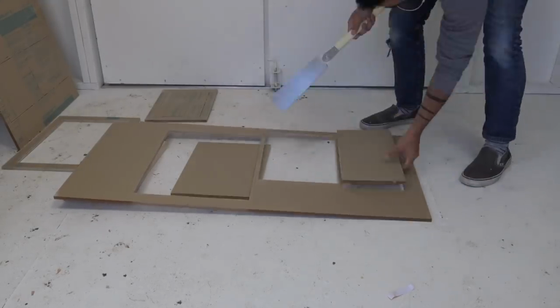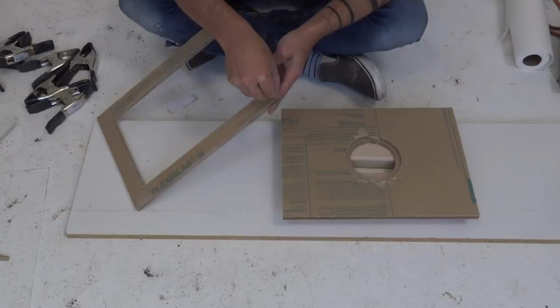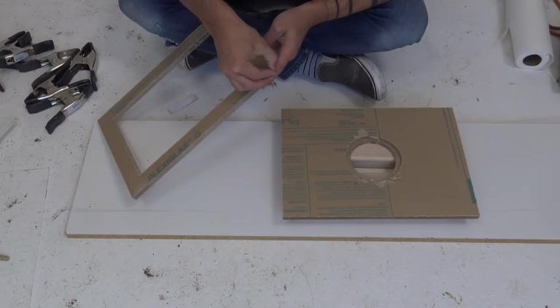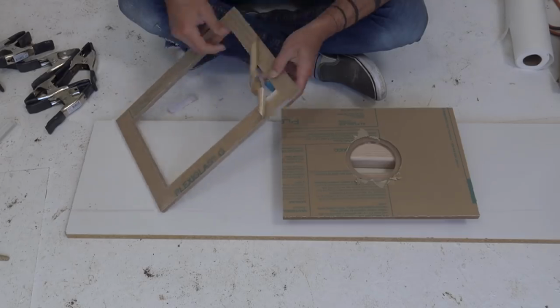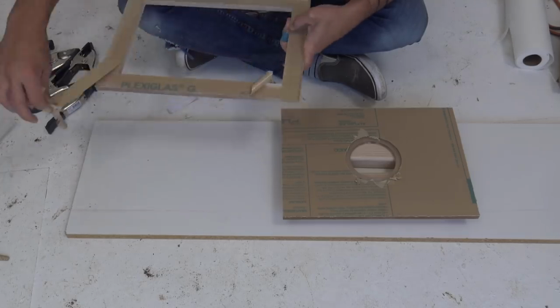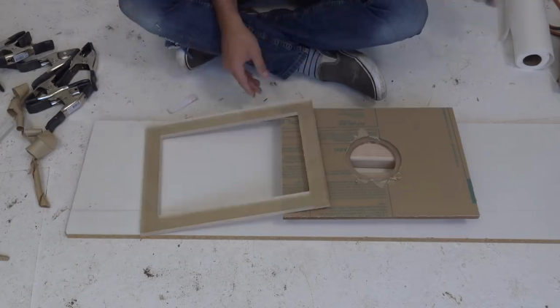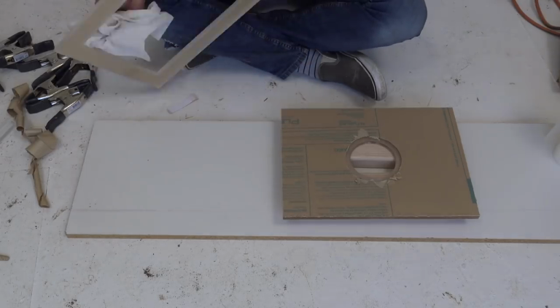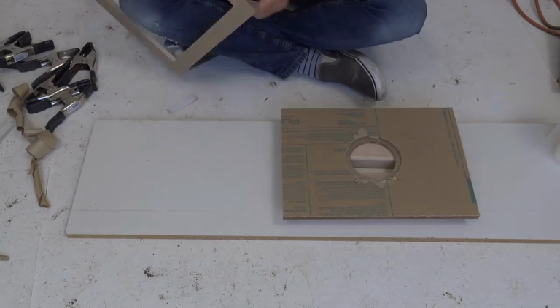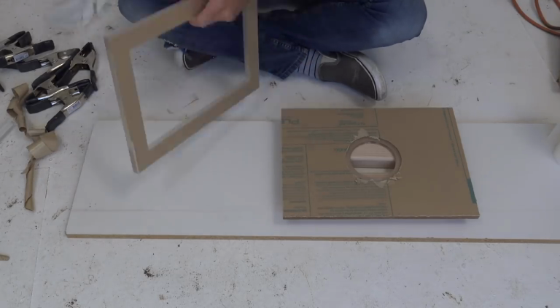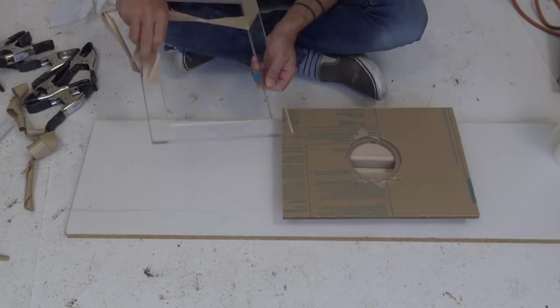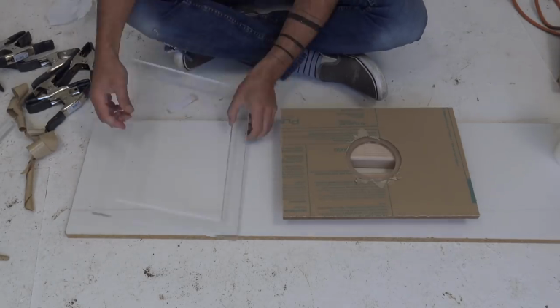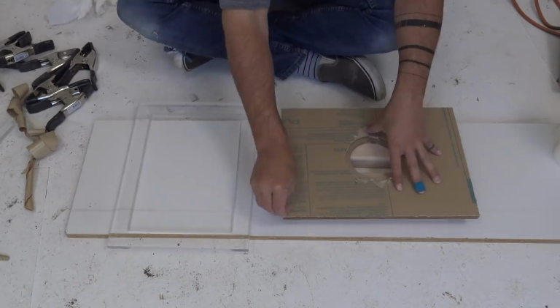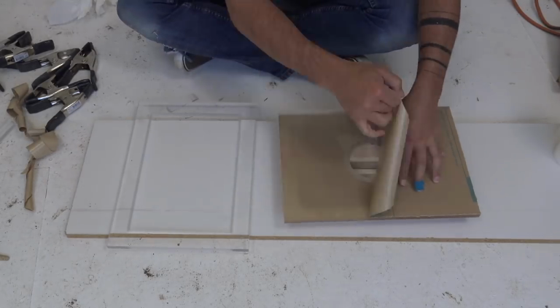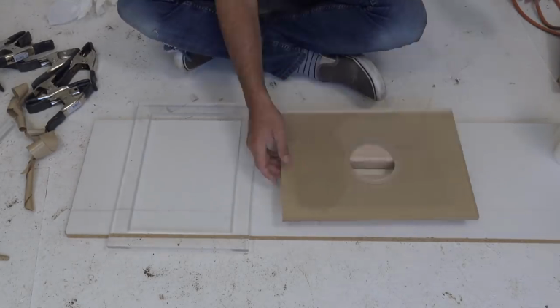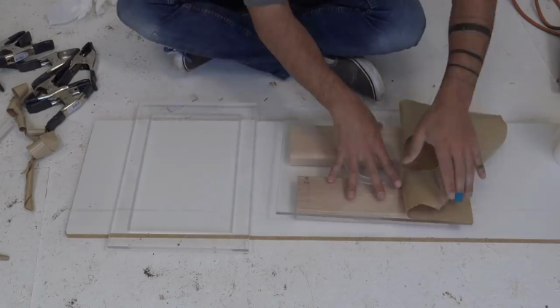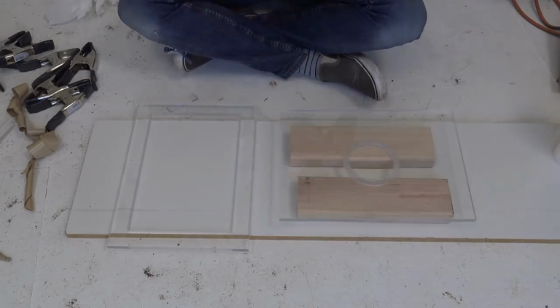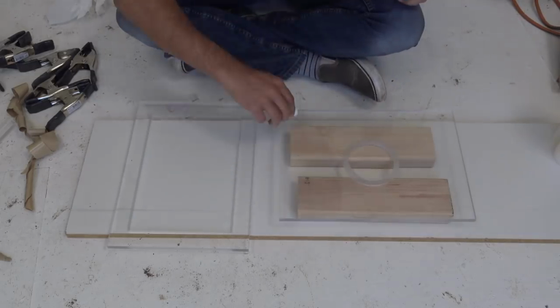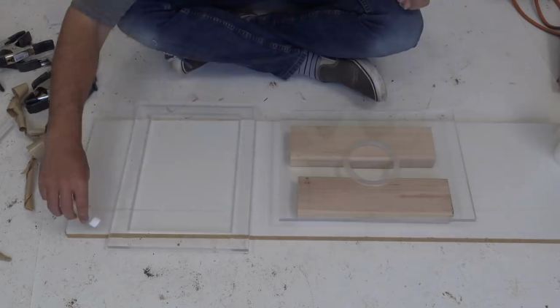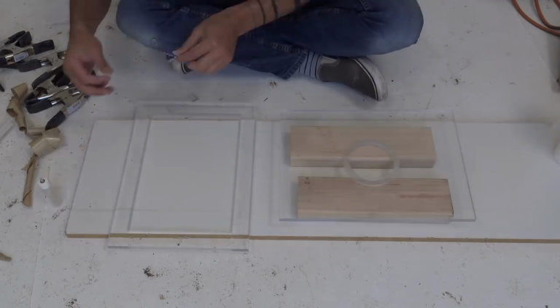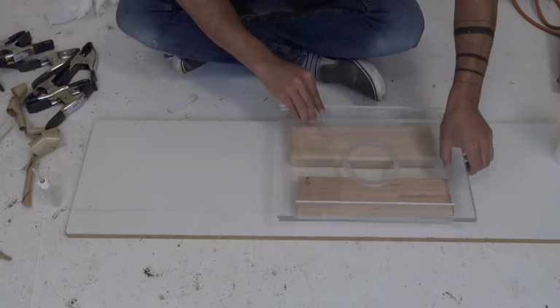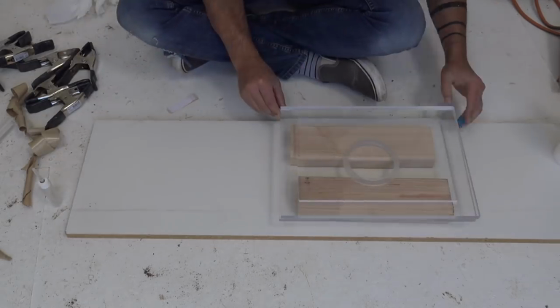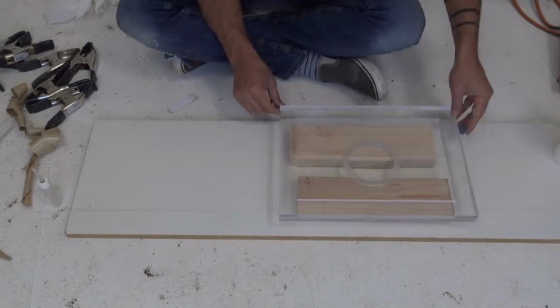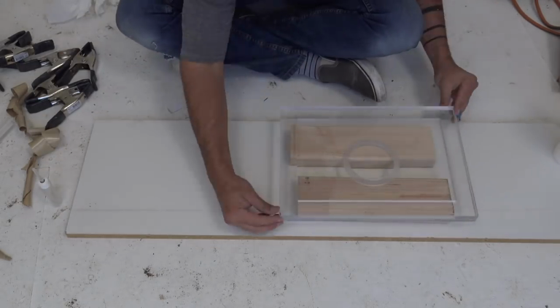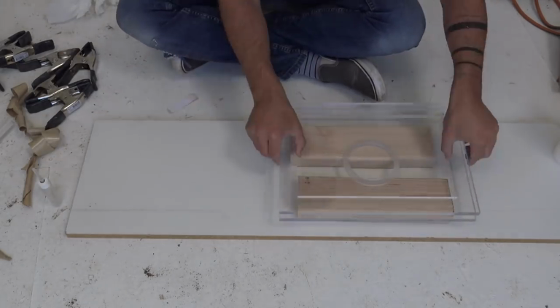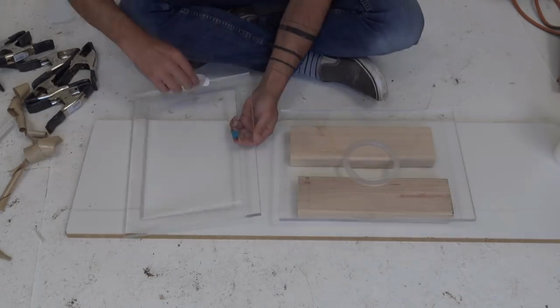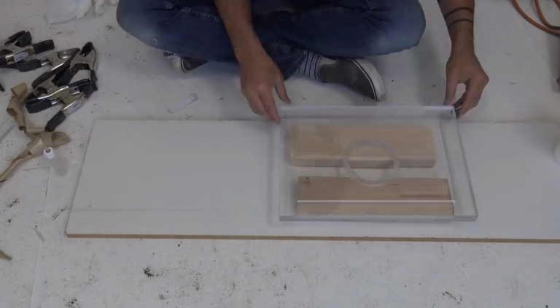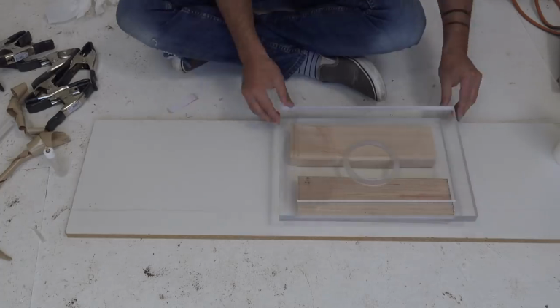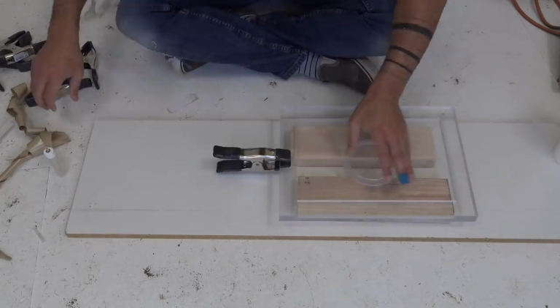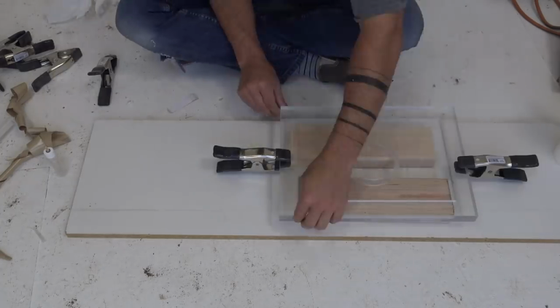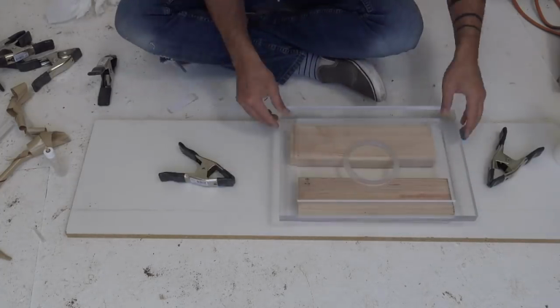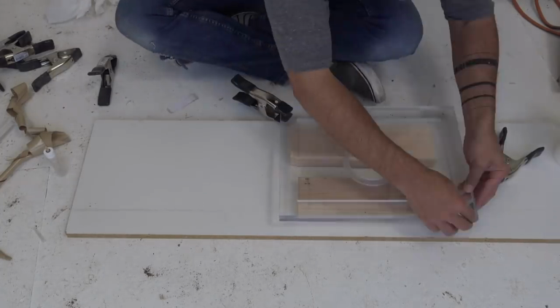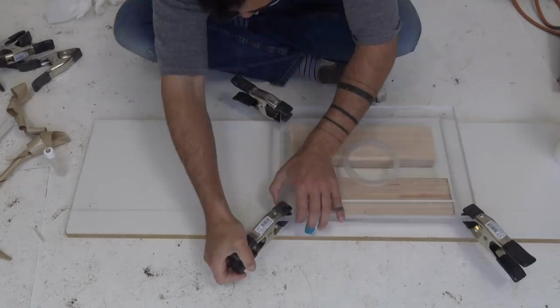I peeled off the brown protective paper and then started to glue the pieces together. I used a crystal clear acrylic solvent to weld the pieces together. How this works is kind of interesting — it actually melts the plastic a little bit and then those melted parts bond together.